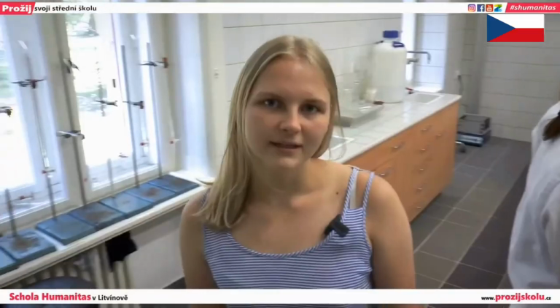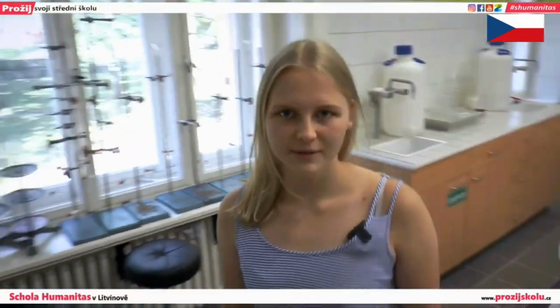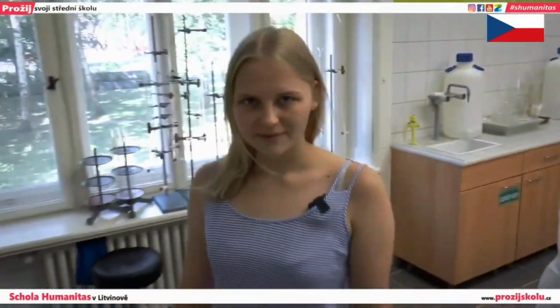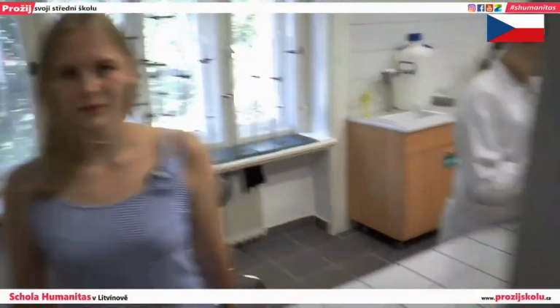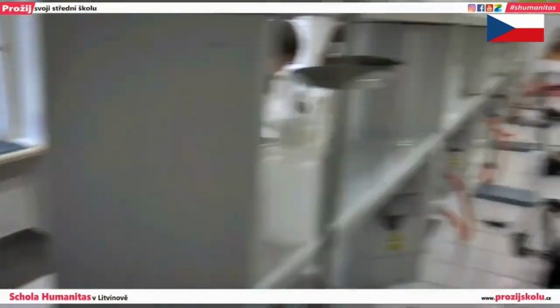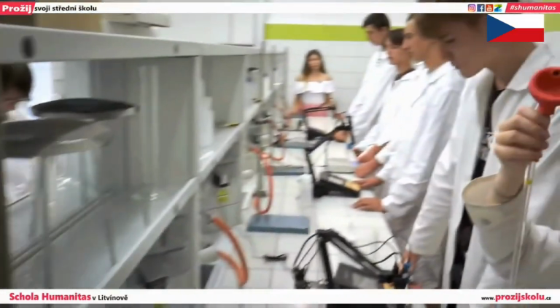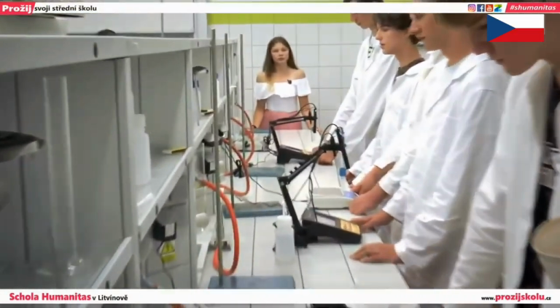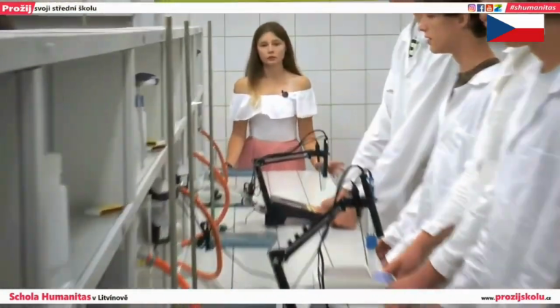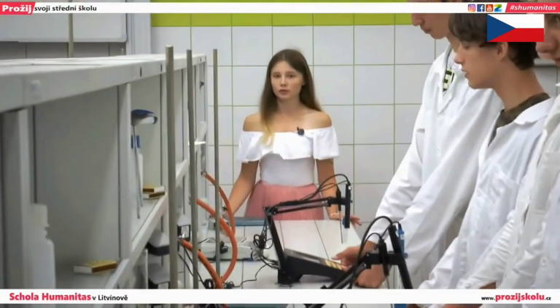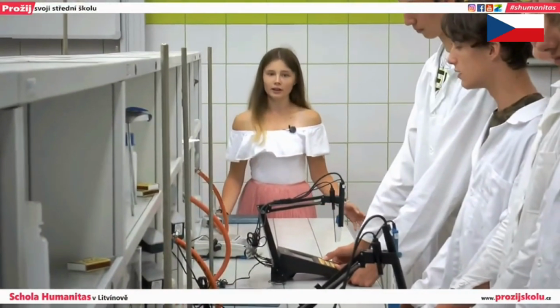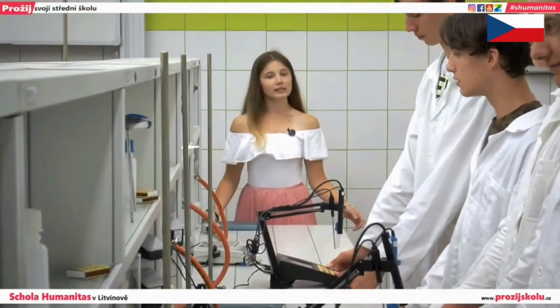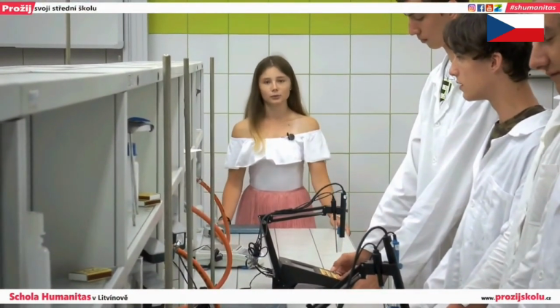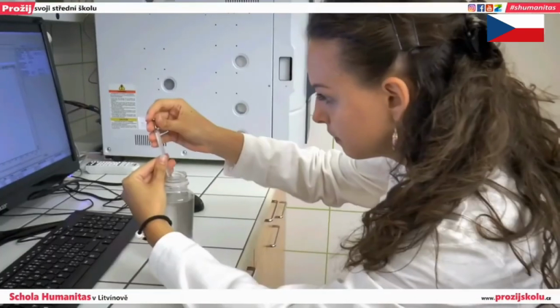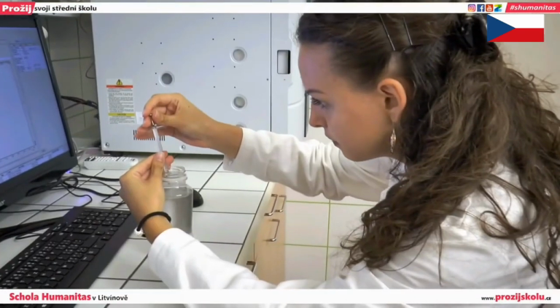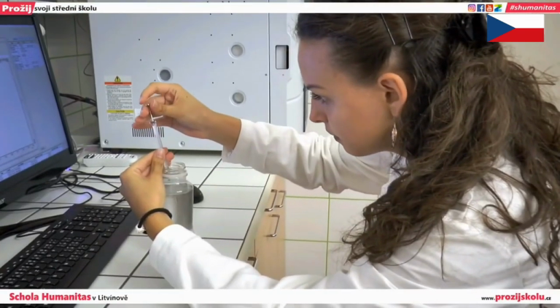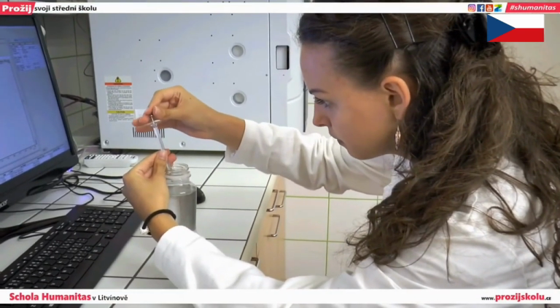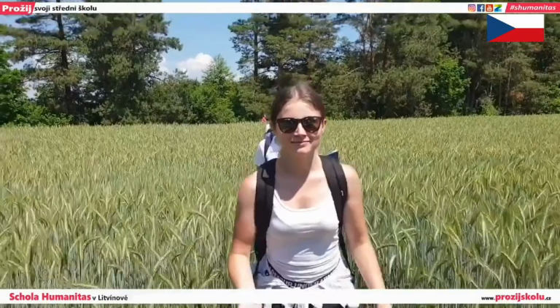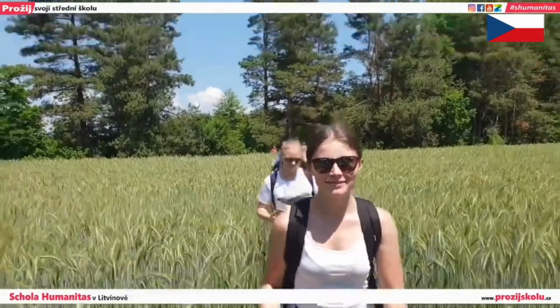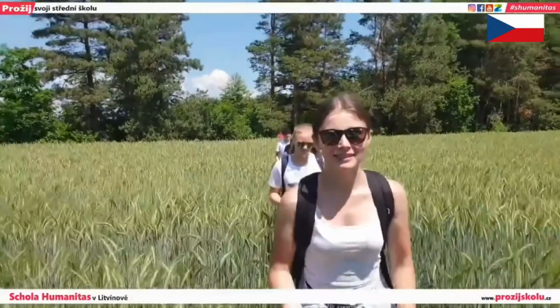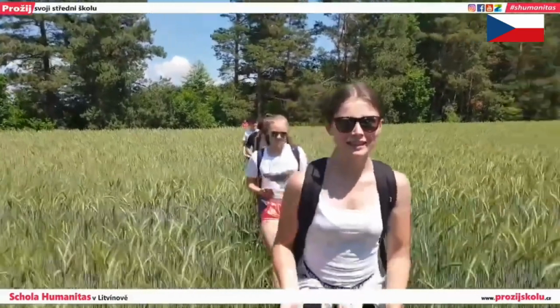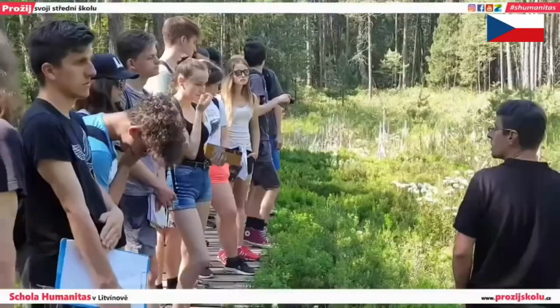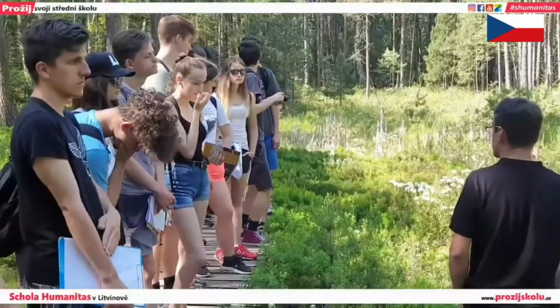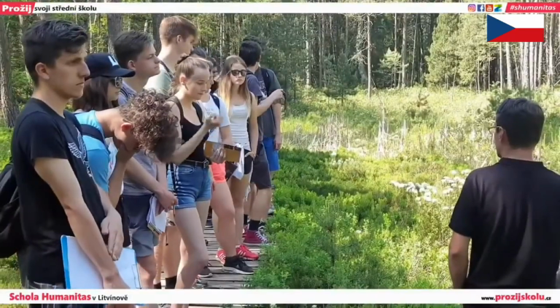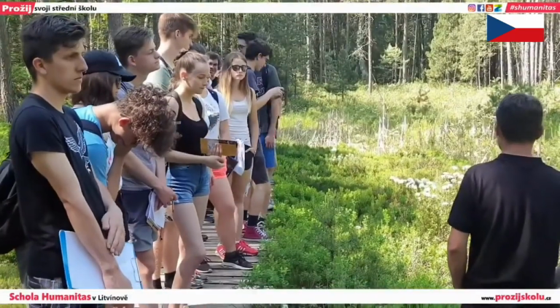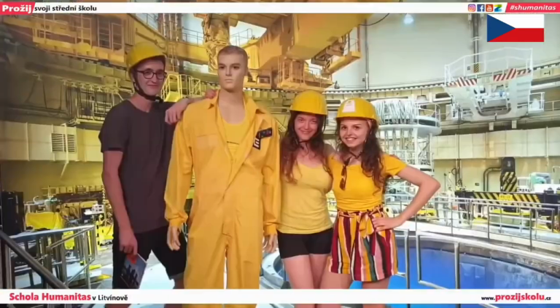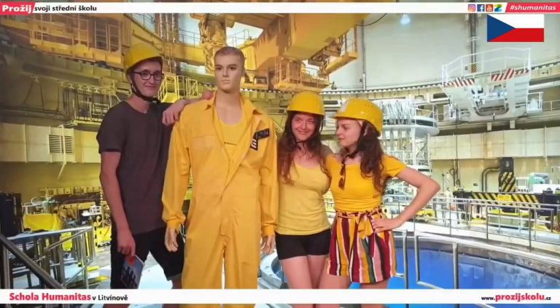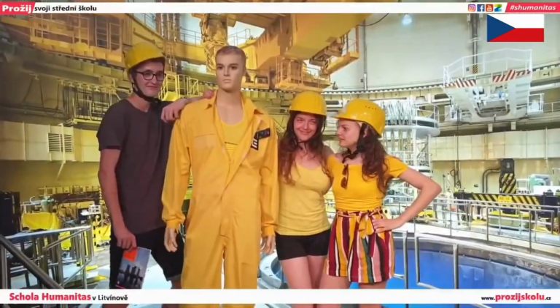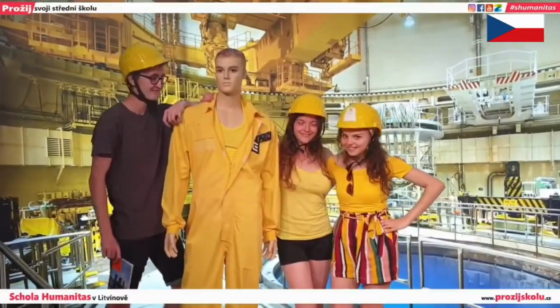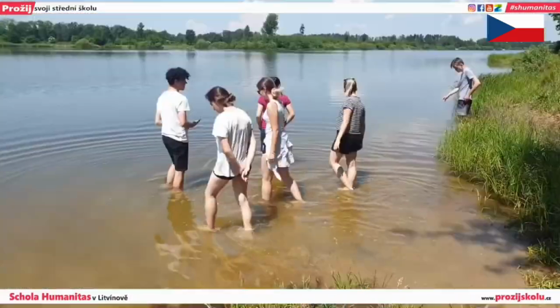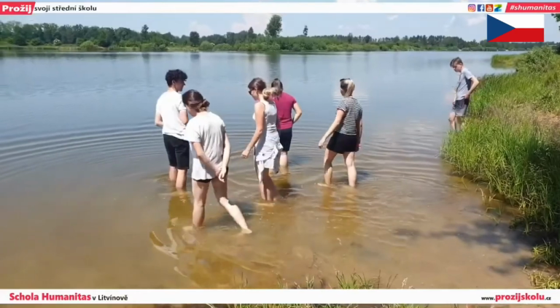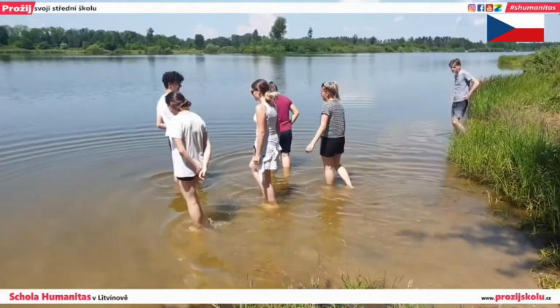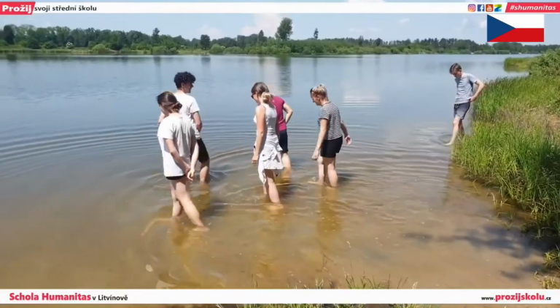Monitoring is taught in this classroom. Our students take soil and water samples and then analyze them here. The teaching of professional subjects in laboratories with the latest equipment is complemented by field activities where the pupil learns direct application of their theoretical knowledge.